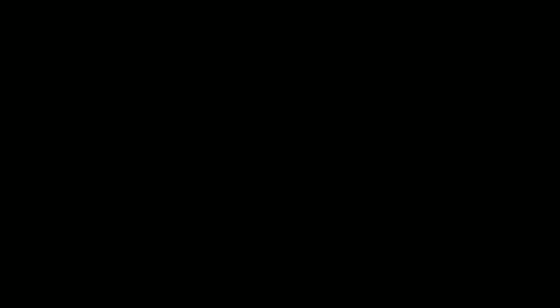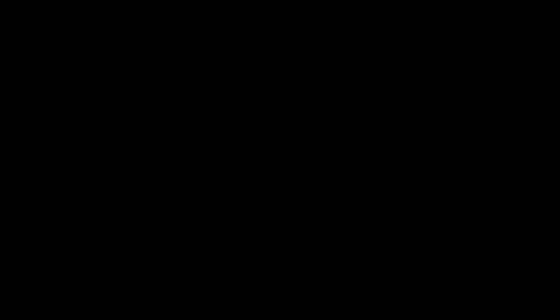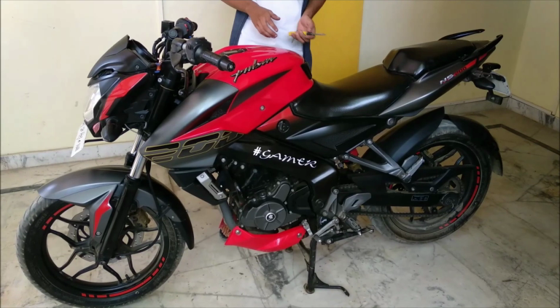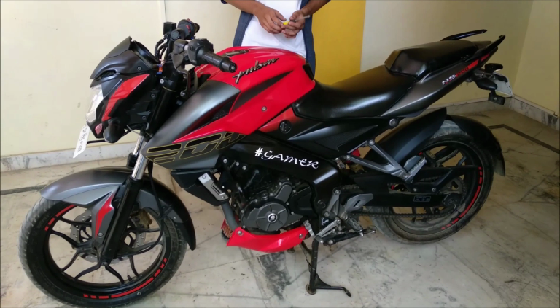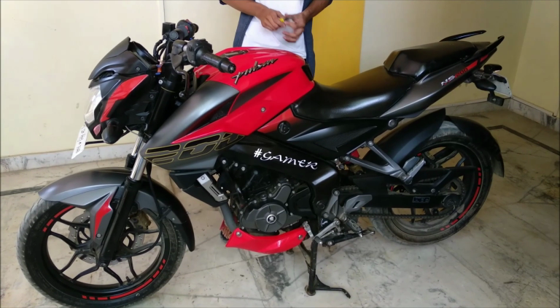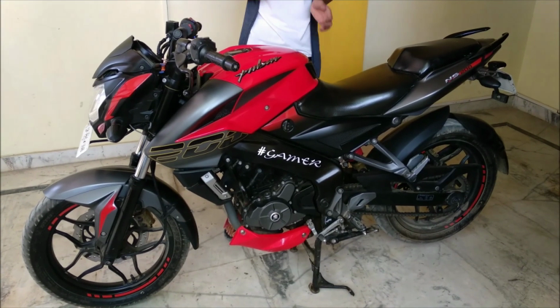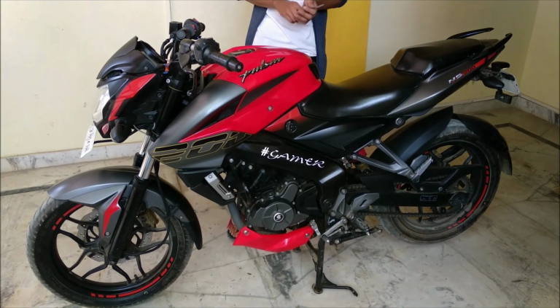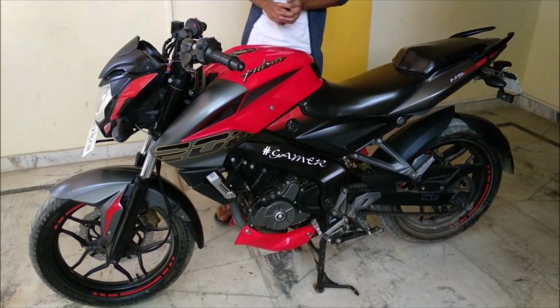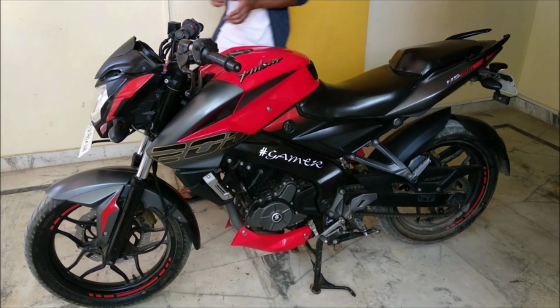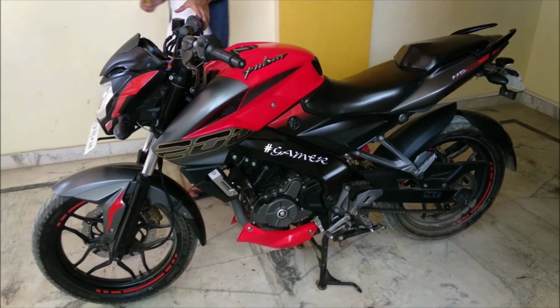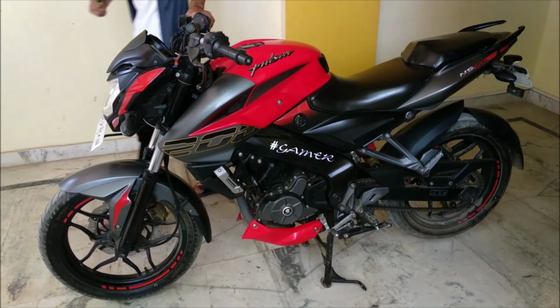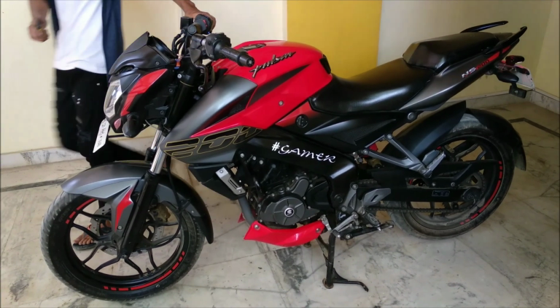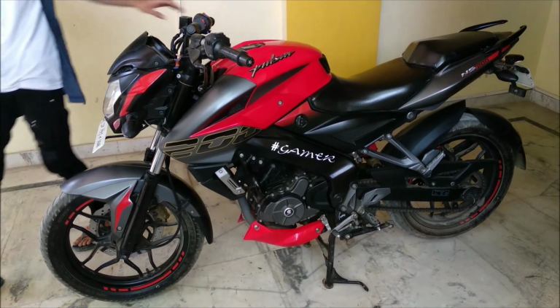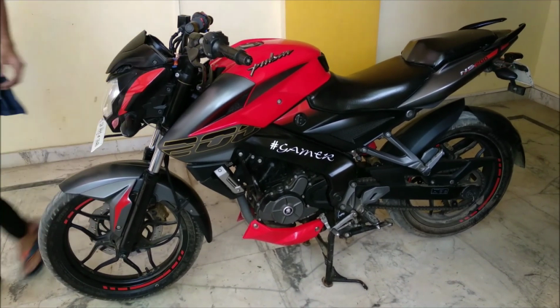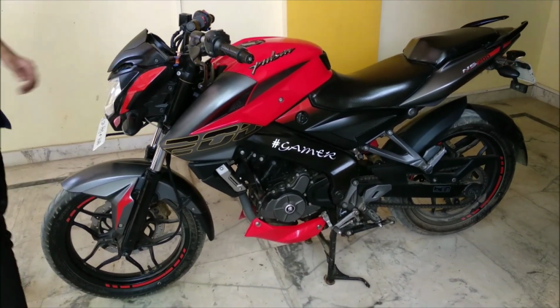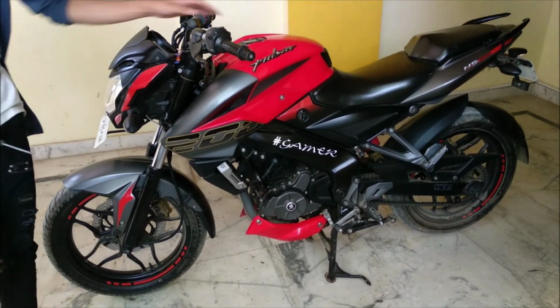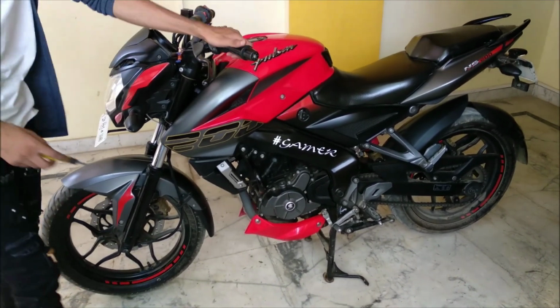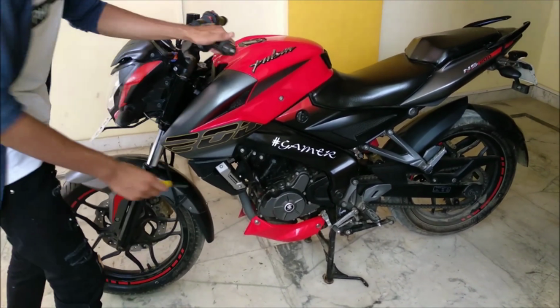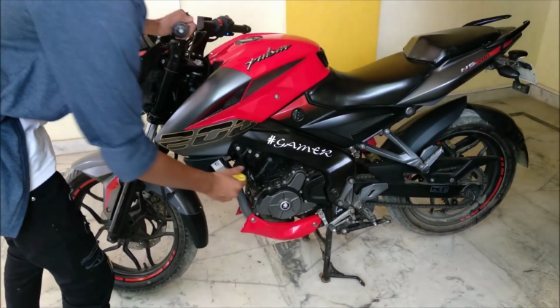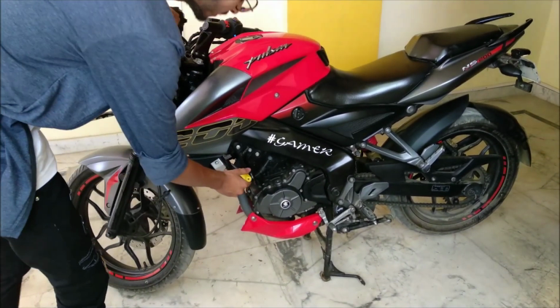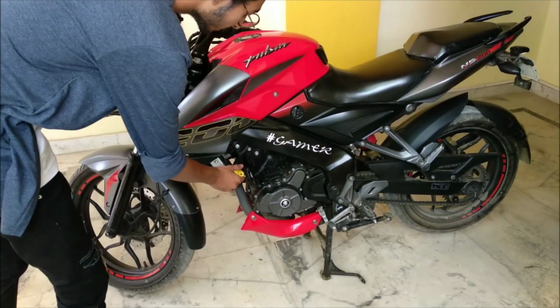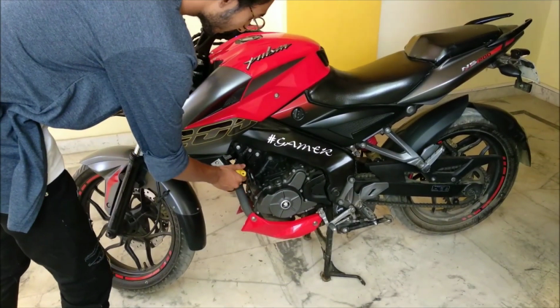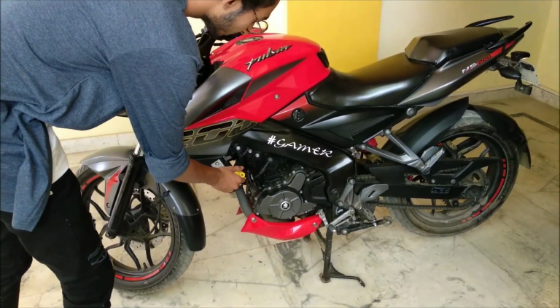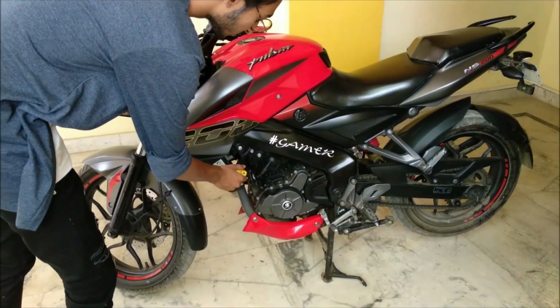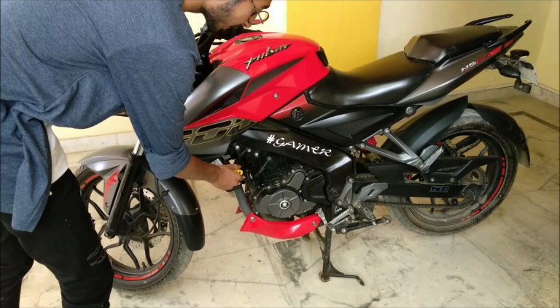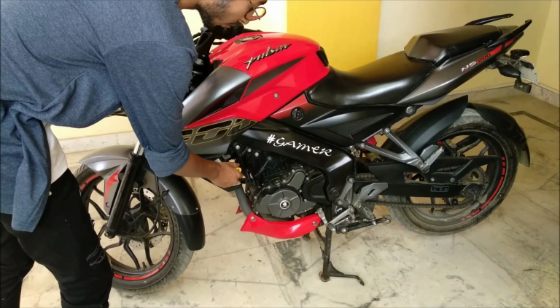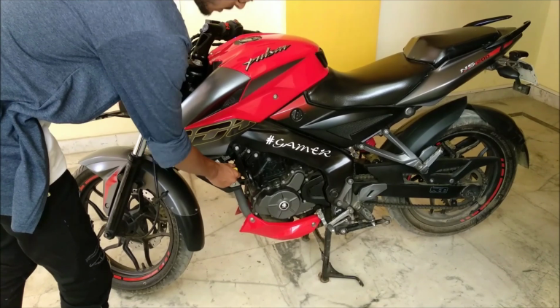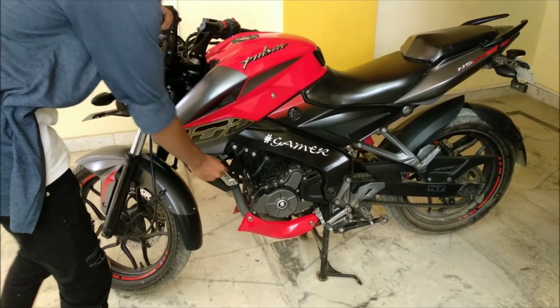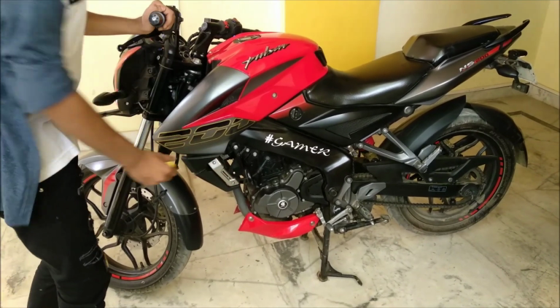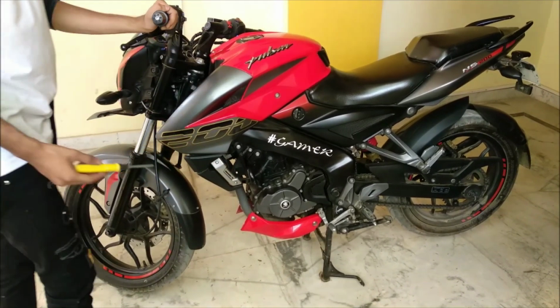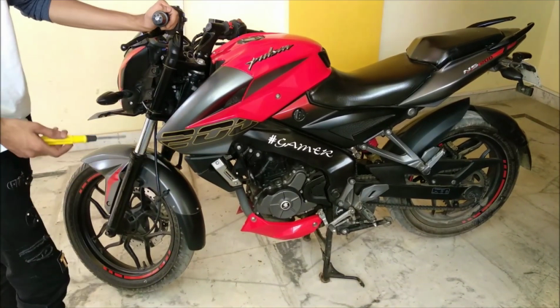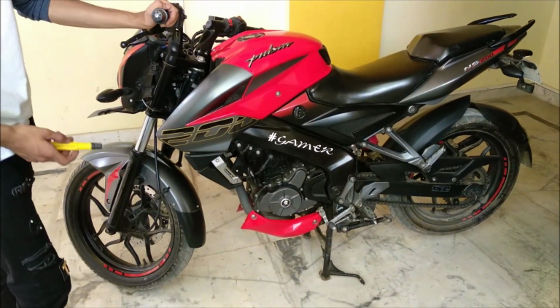In this video, I will be showing you how you can check your radiator fan in the NS200 - whether this is working or not. This is very simple.